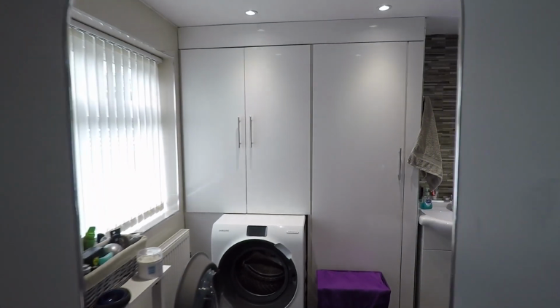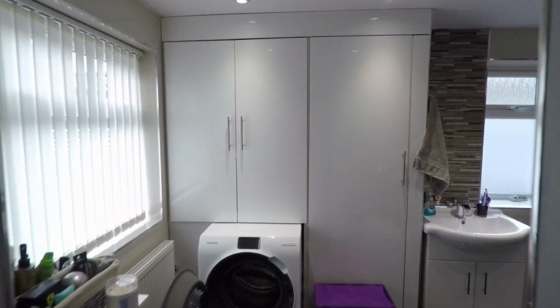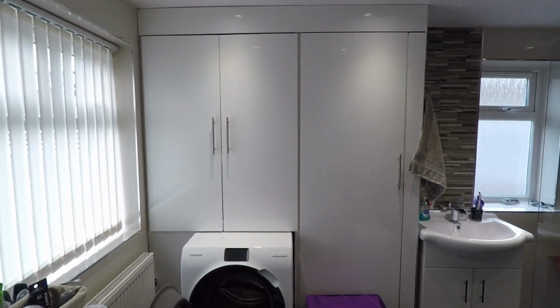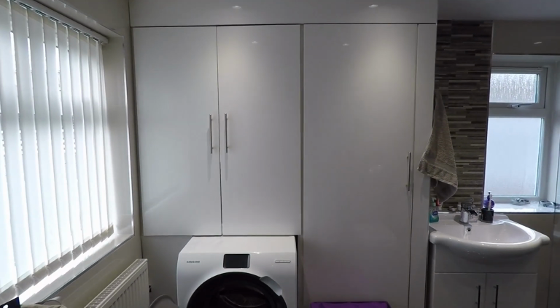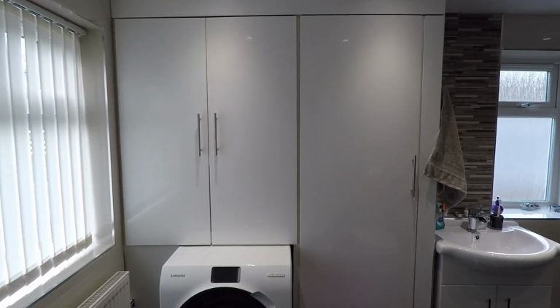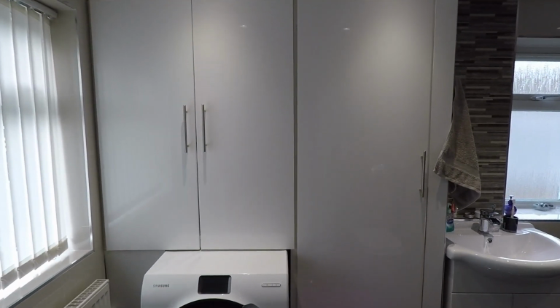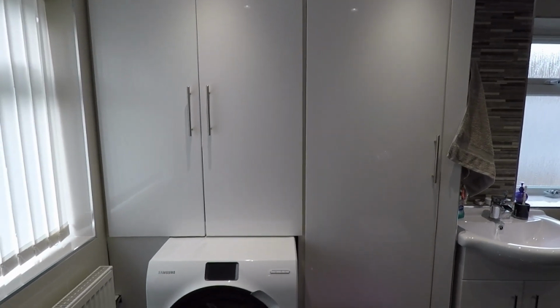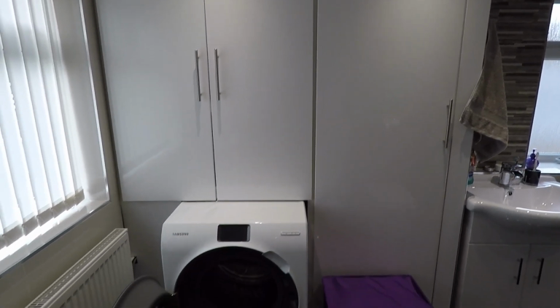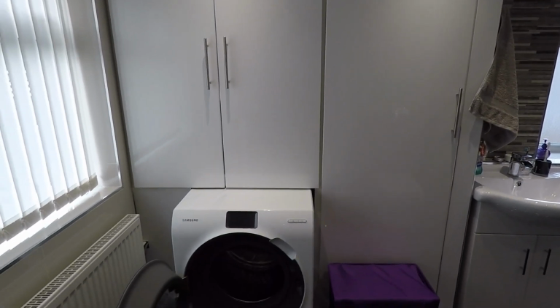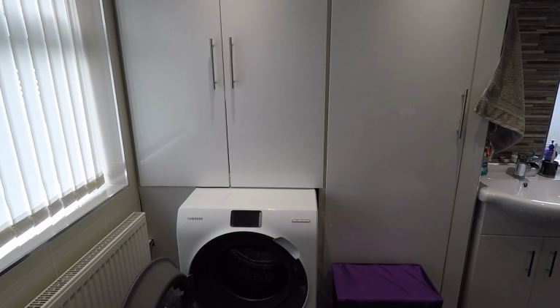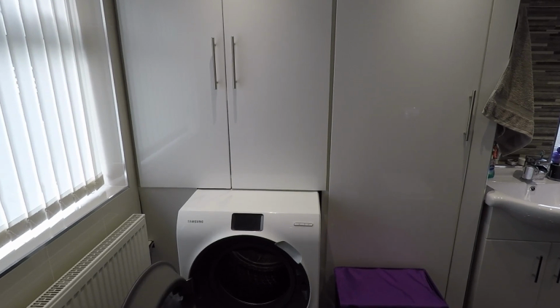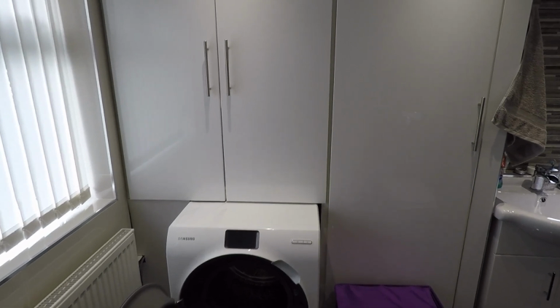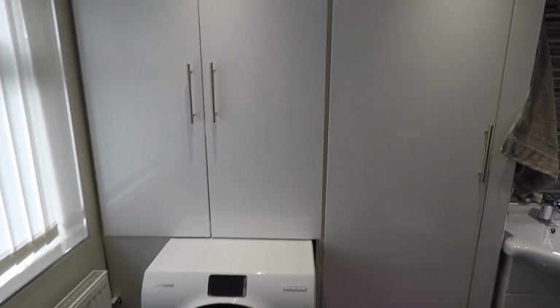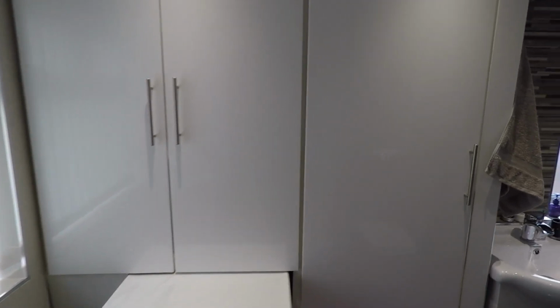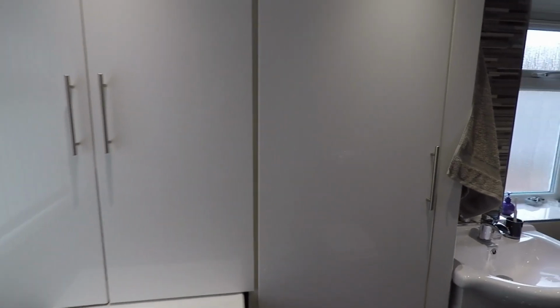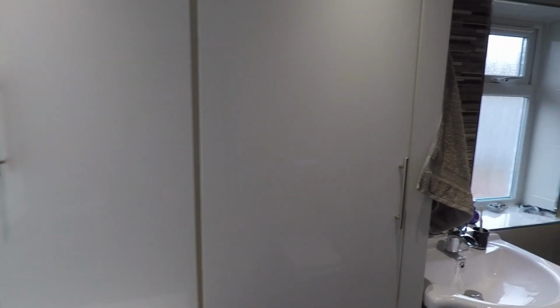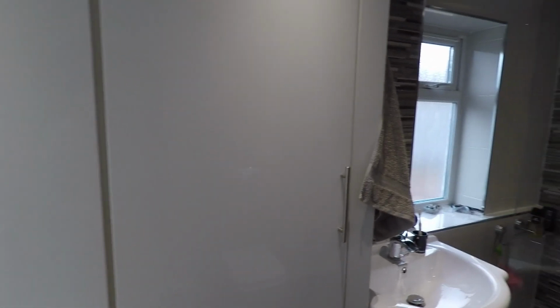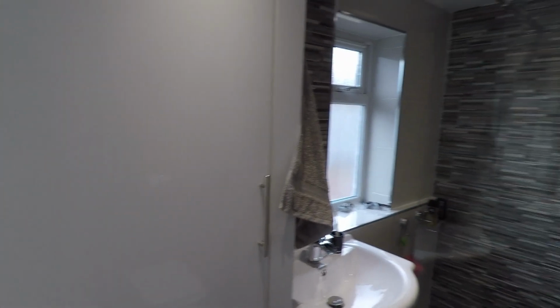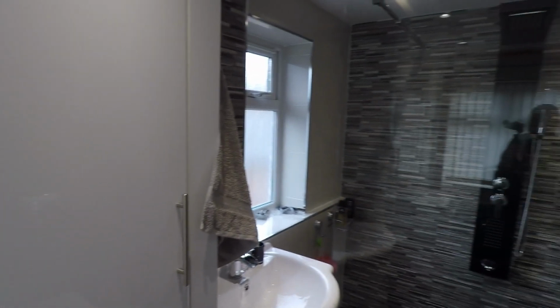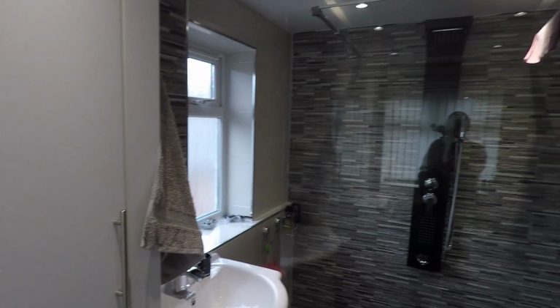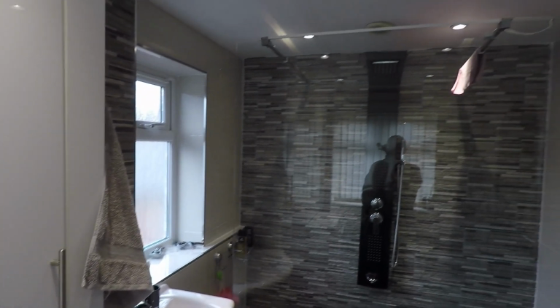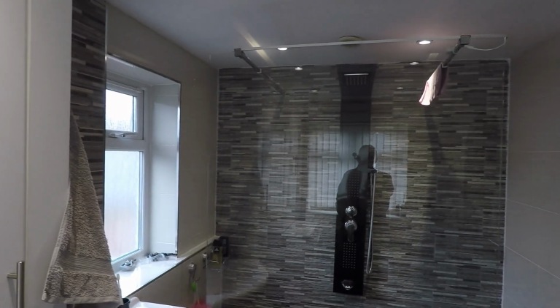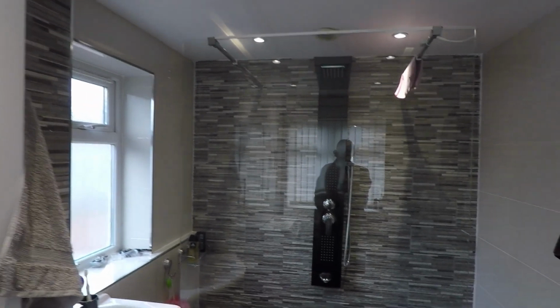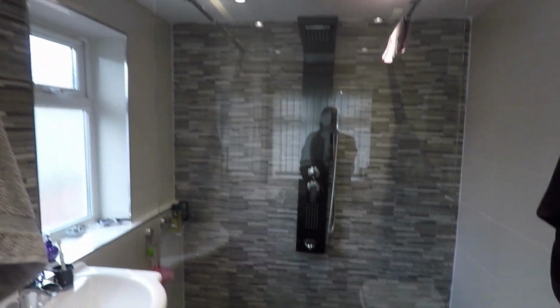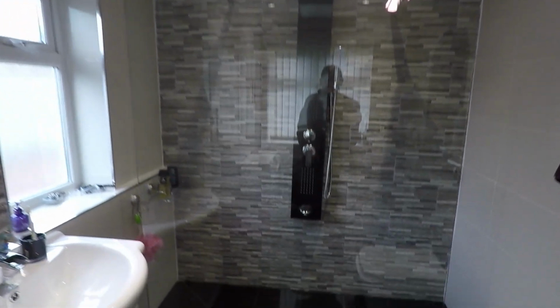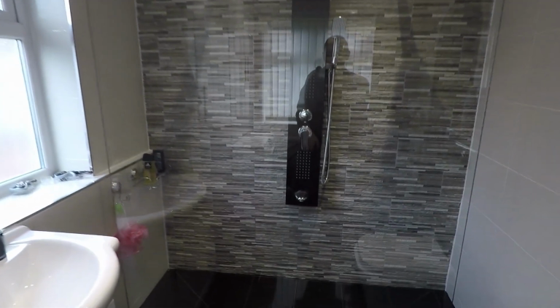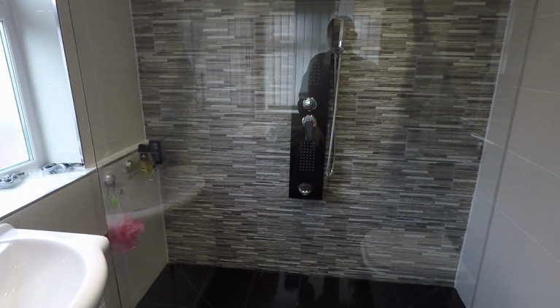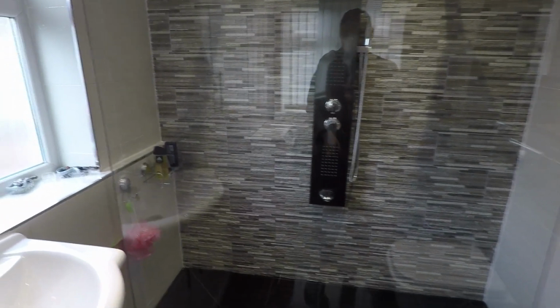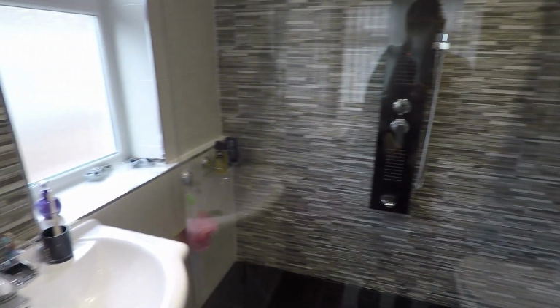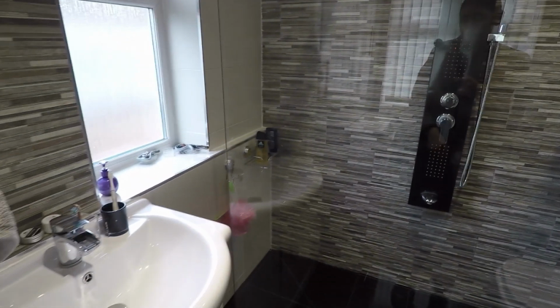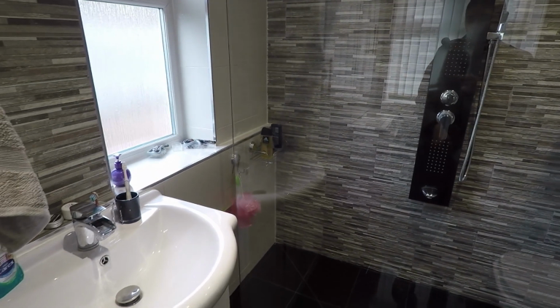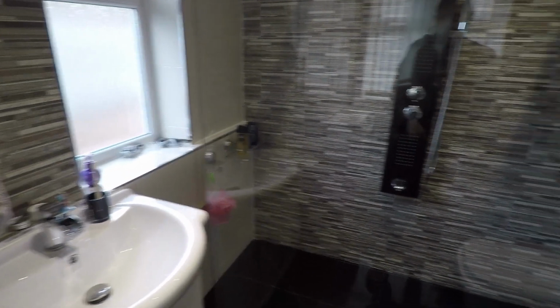There will be a door going in over the next few weeks, so it will be private. As you can see, this can be used as a utility space as well — really handy — and there is a very nice large shower with lots of room to move around.